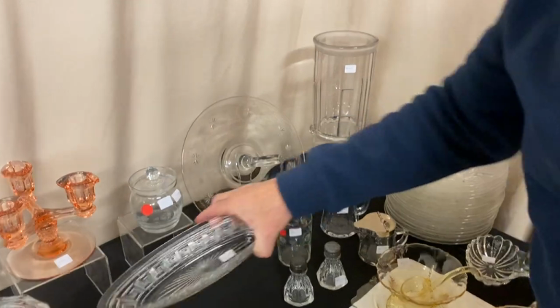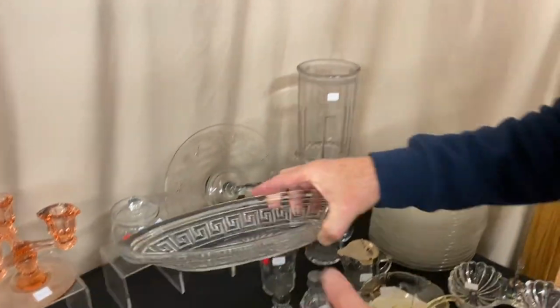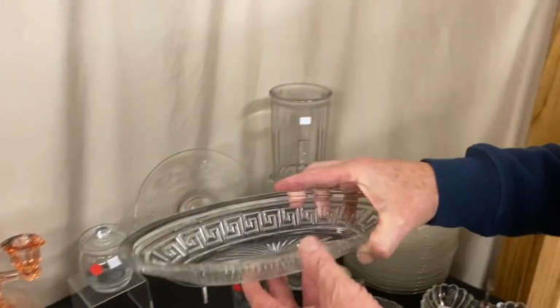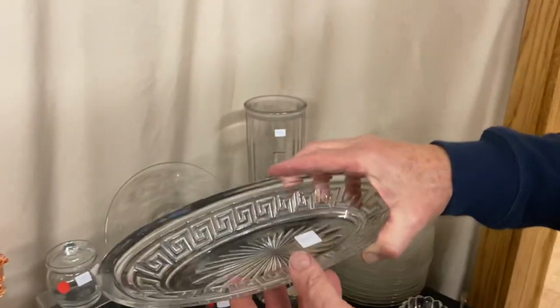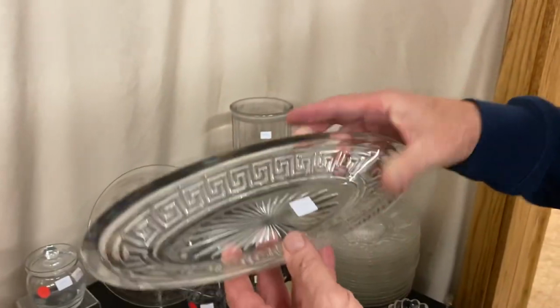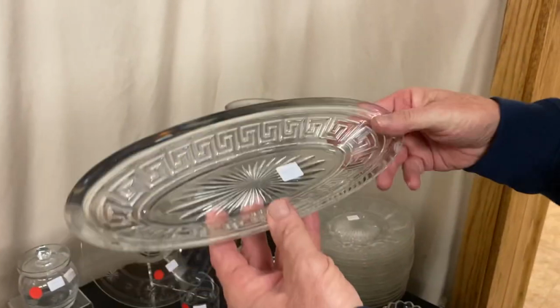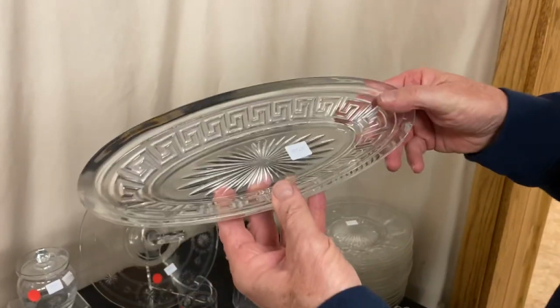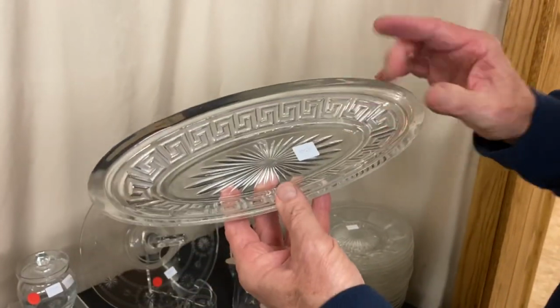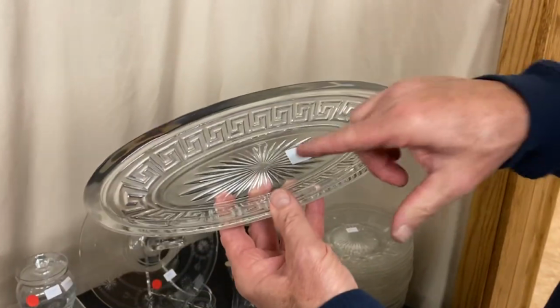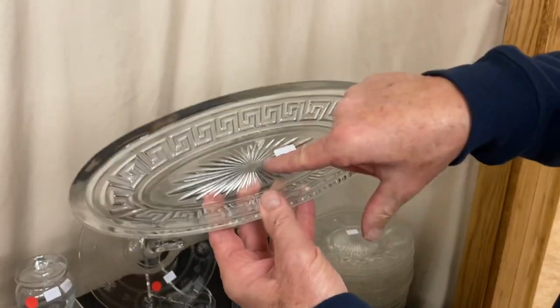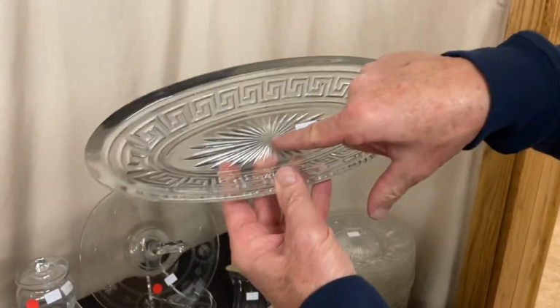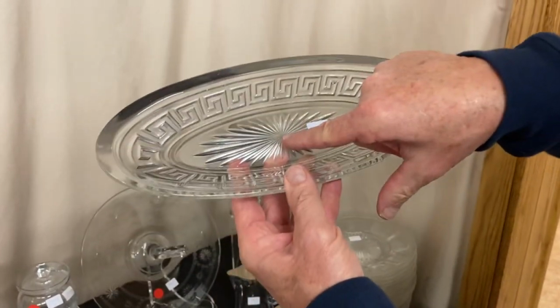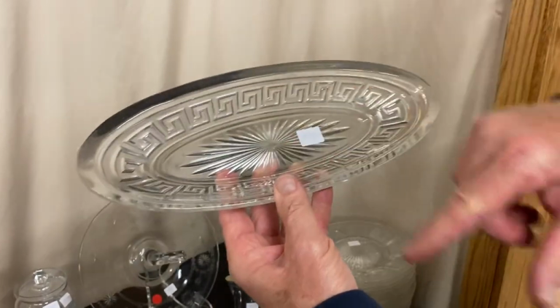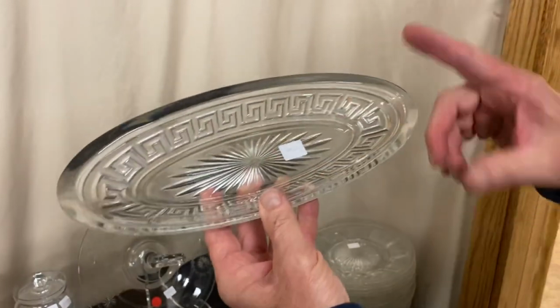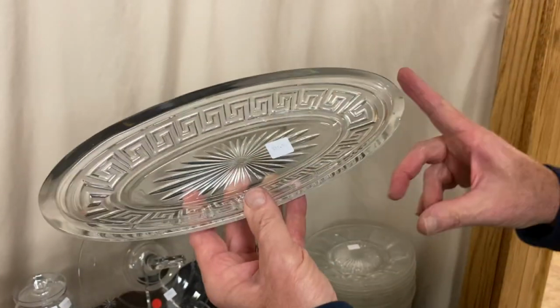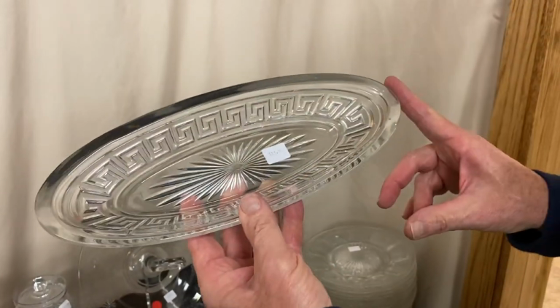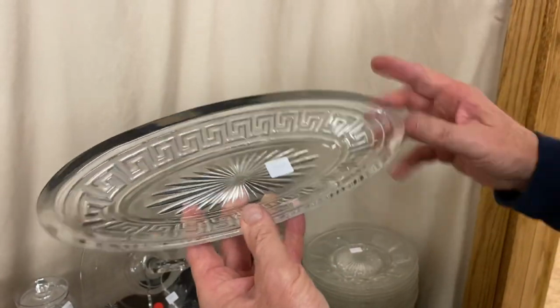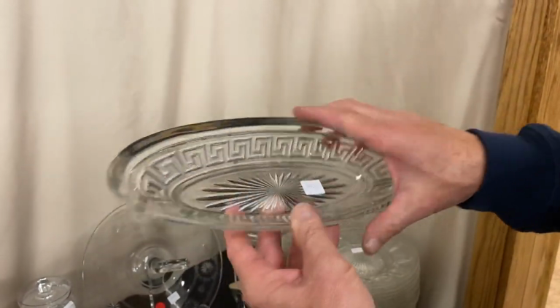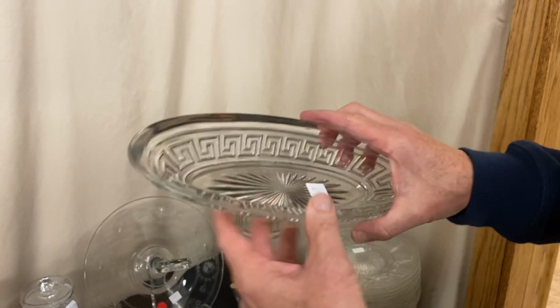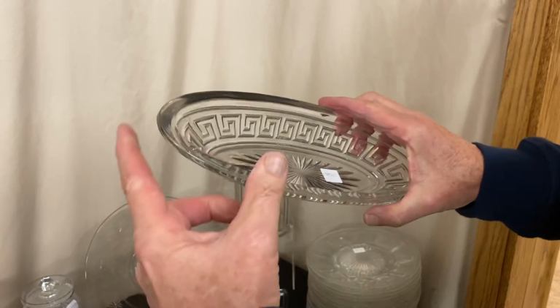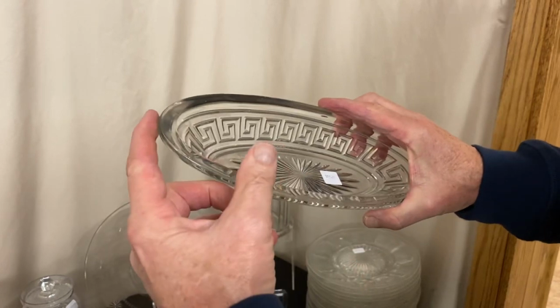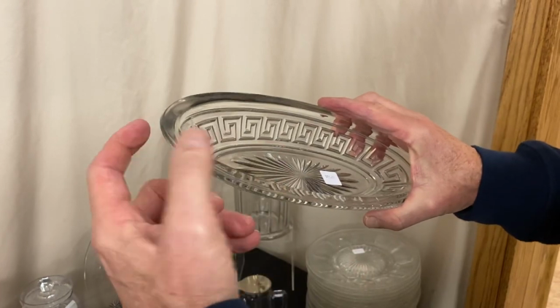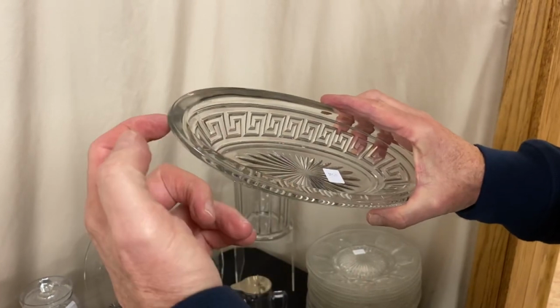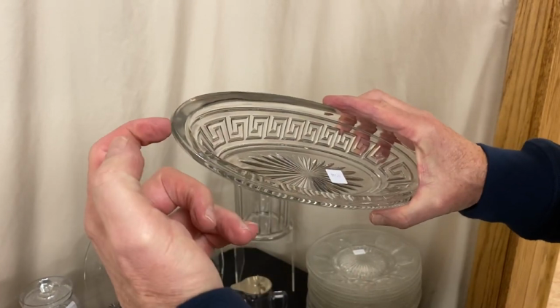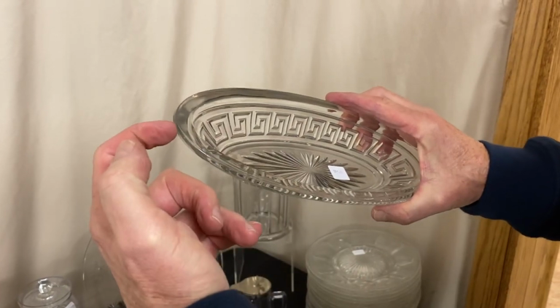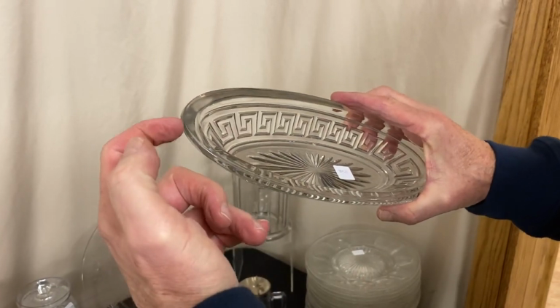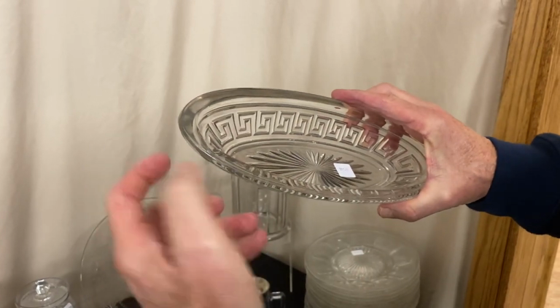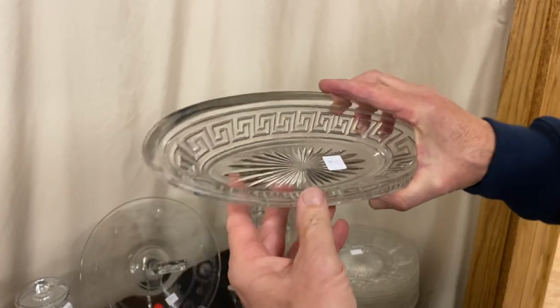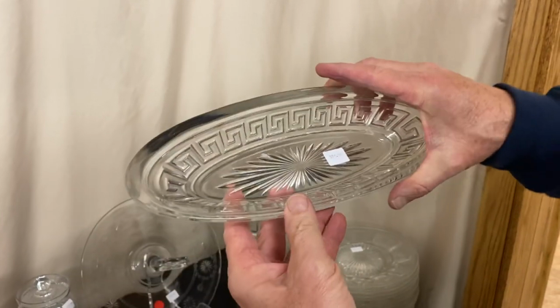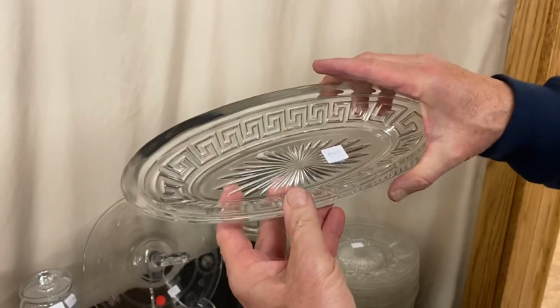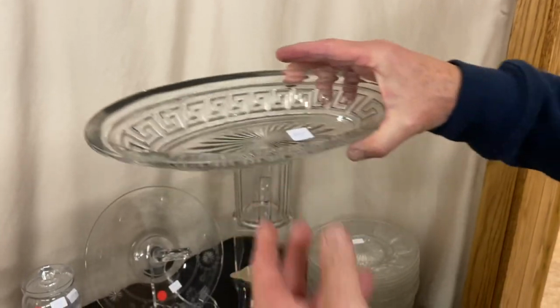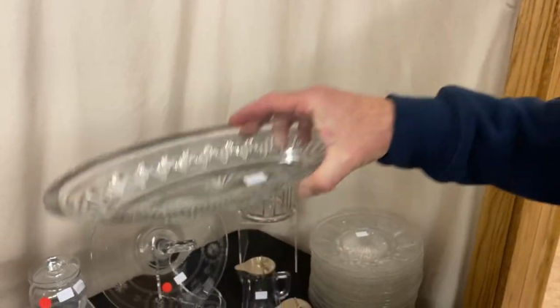Greek key 12-inch celery dish. Has the diamond H in the middle, 12 inches long. Just ever so slight little nicks underneath the corners, and it's $25.